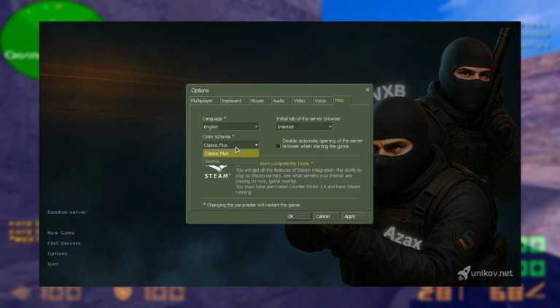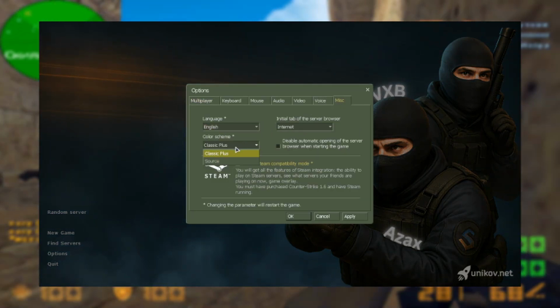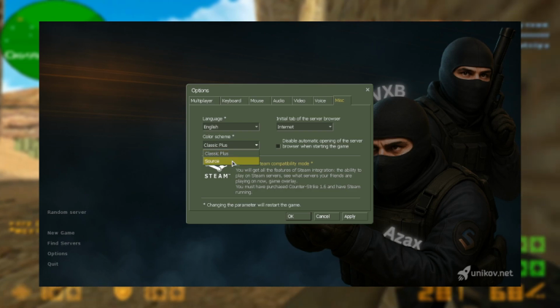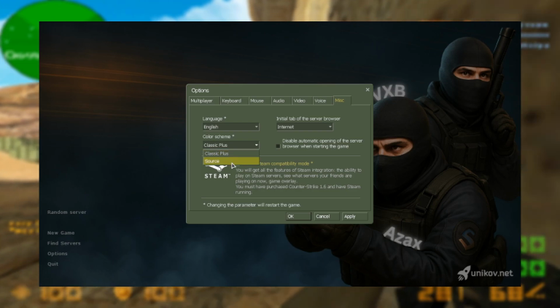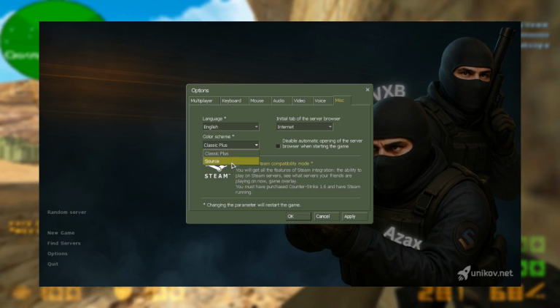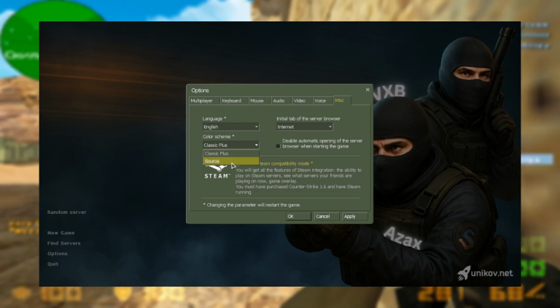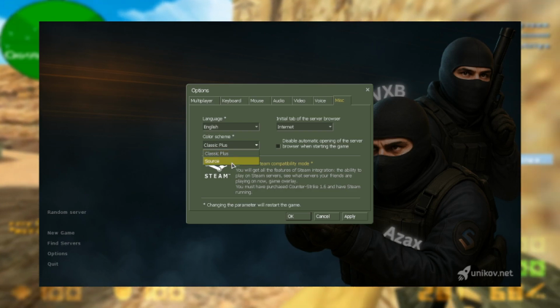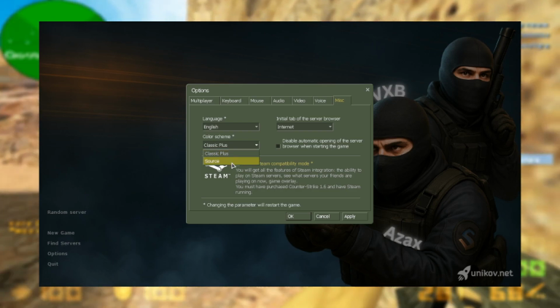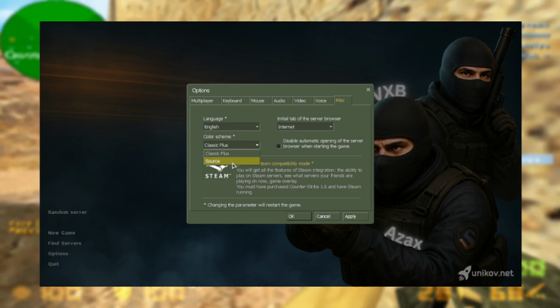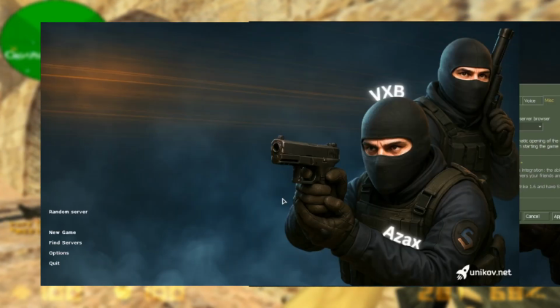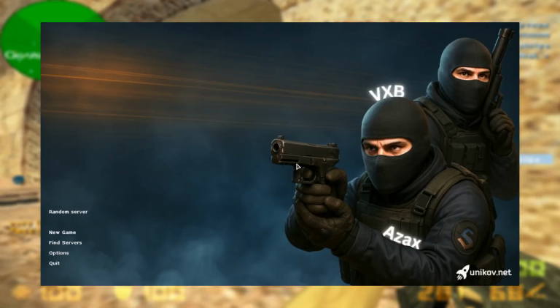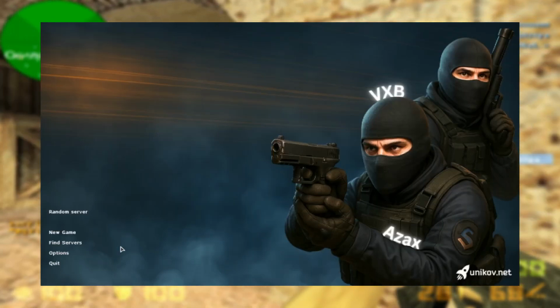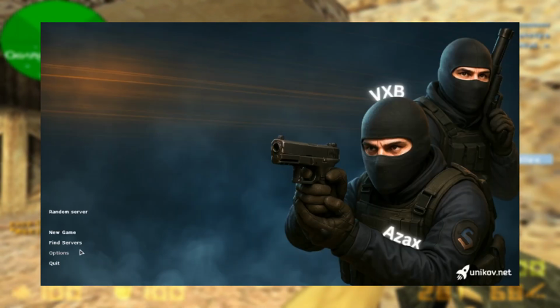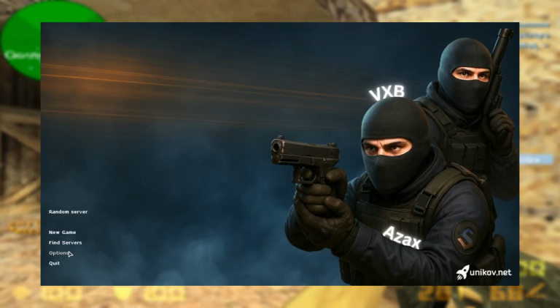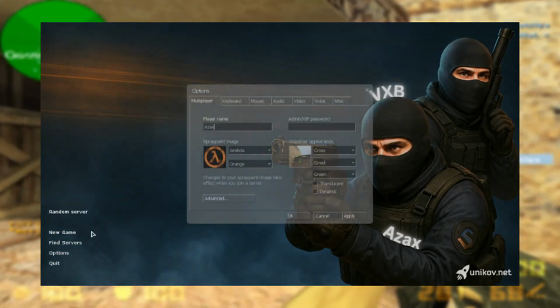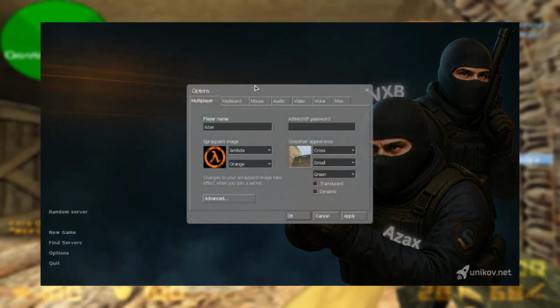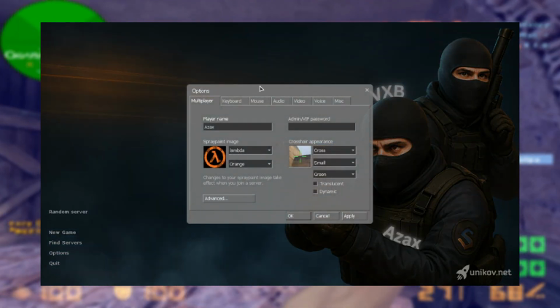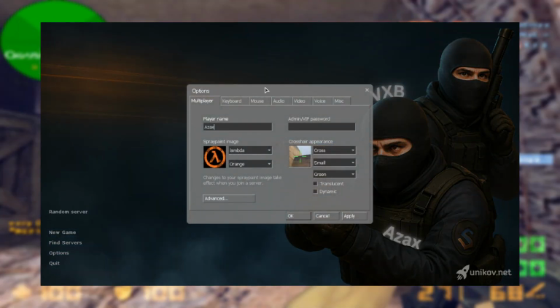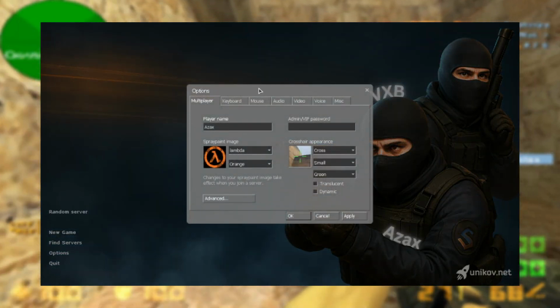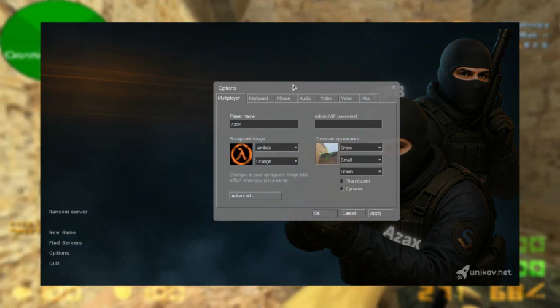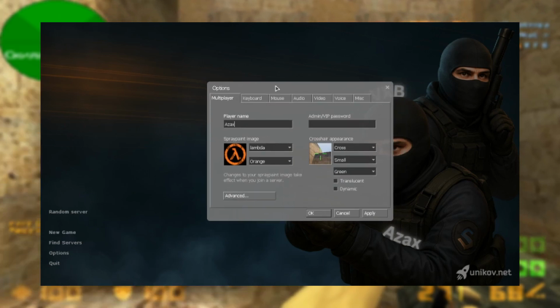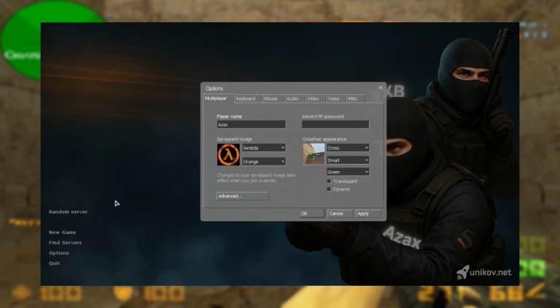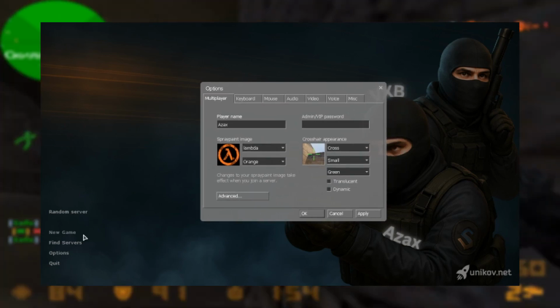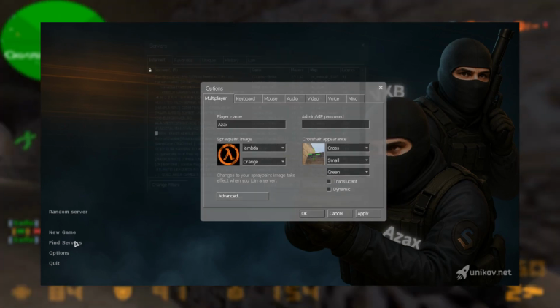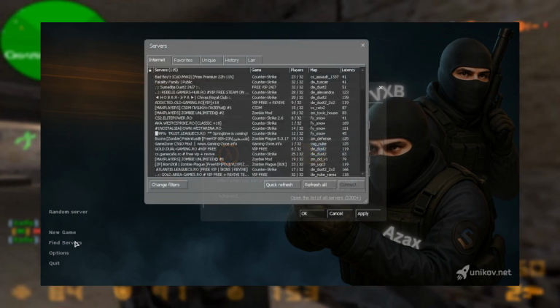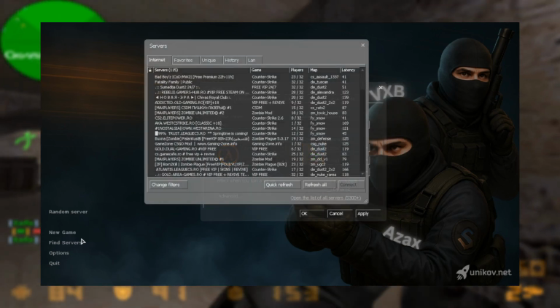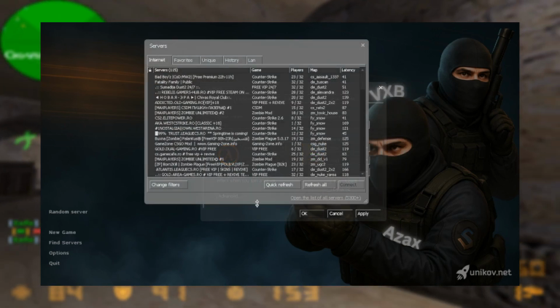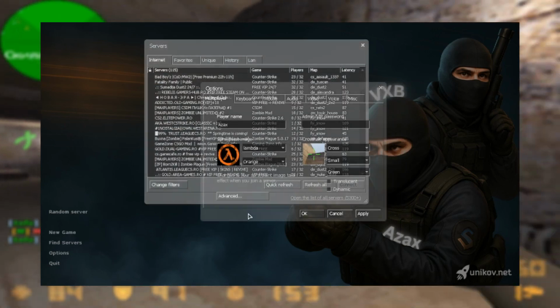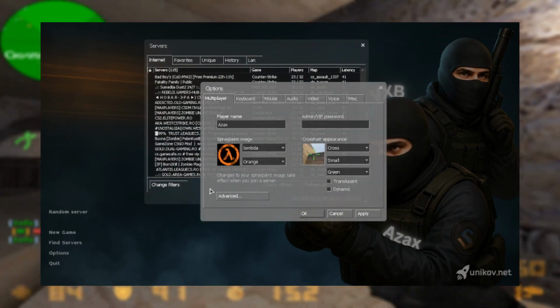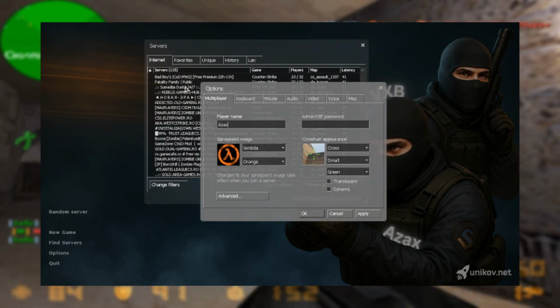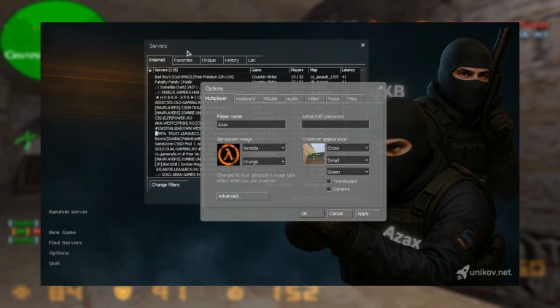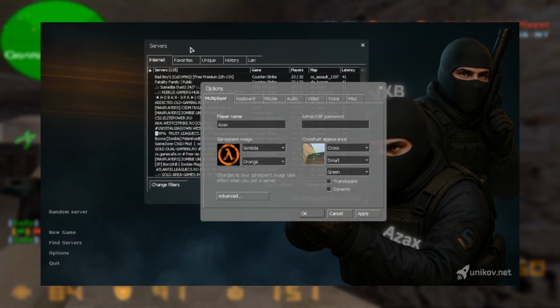Check this out — you can switch the classic CS 1.6 engine to something that looks similar to the CS:Source engine, just like this. I mean, look how smooth it is.